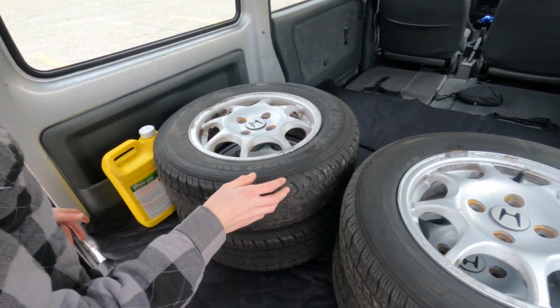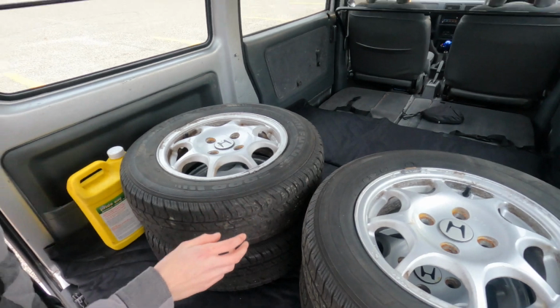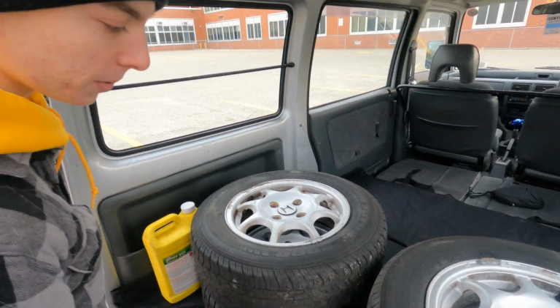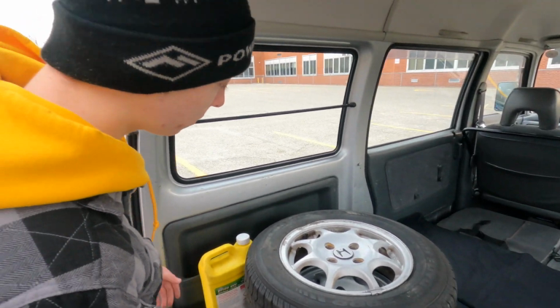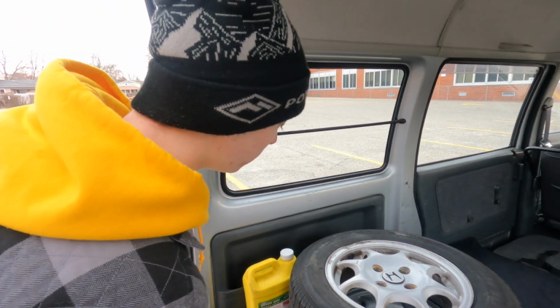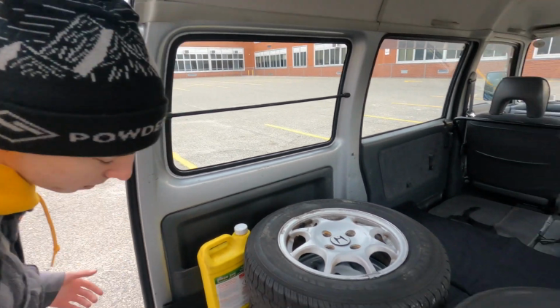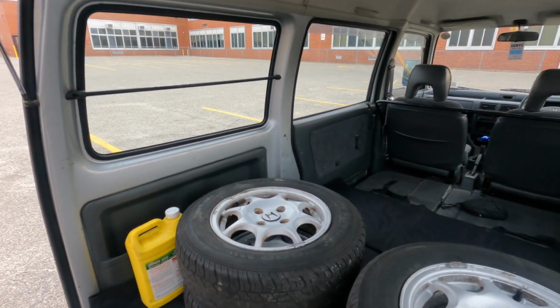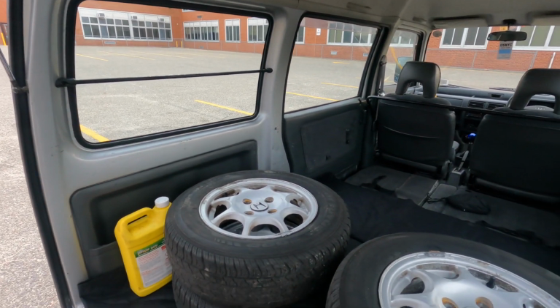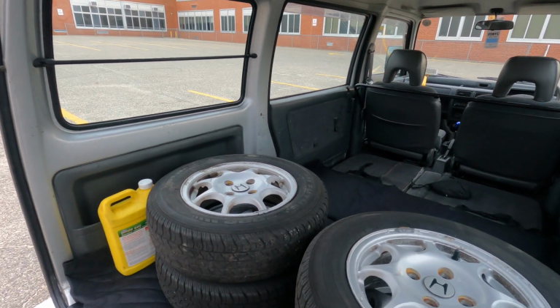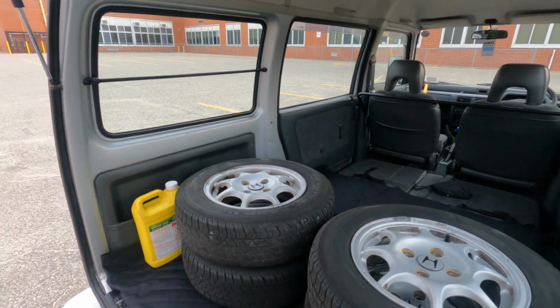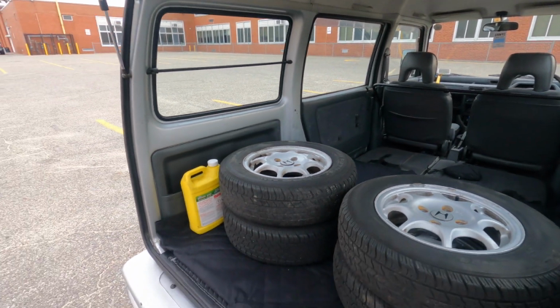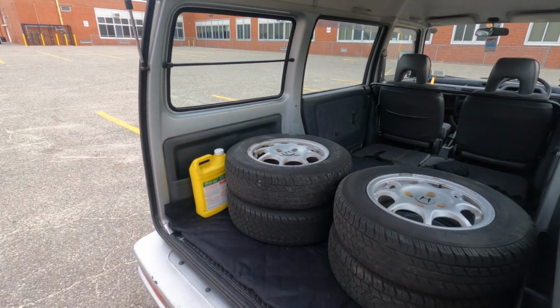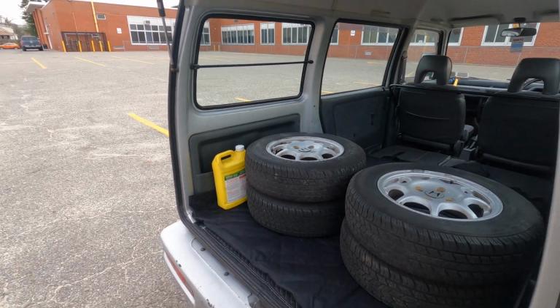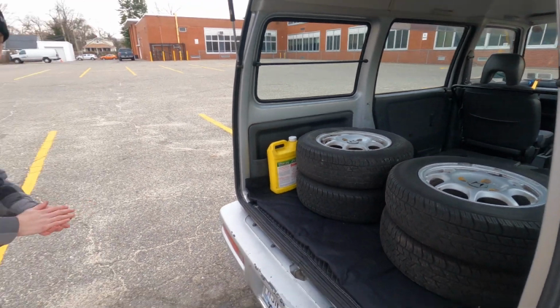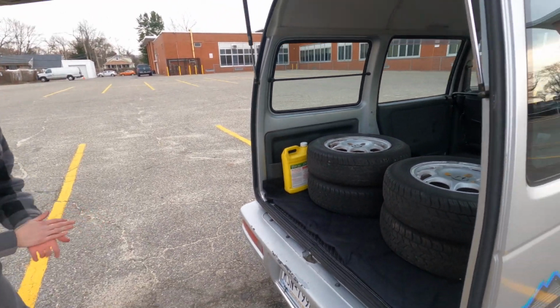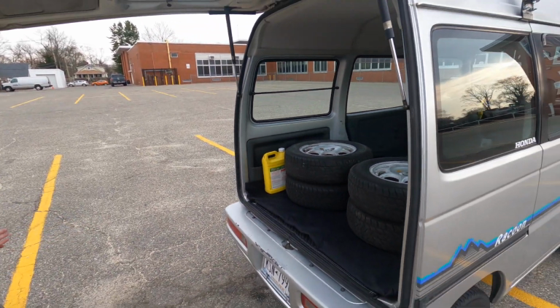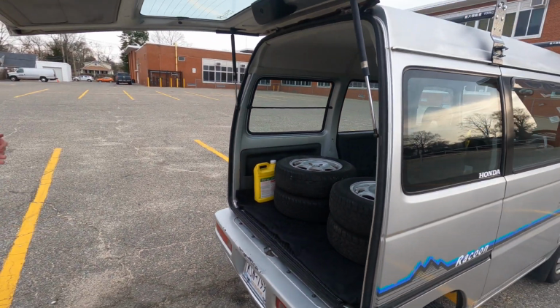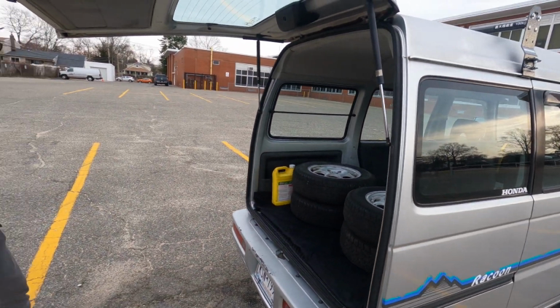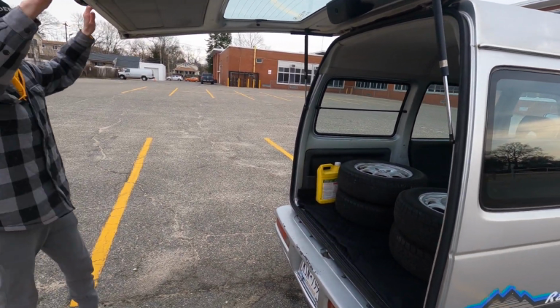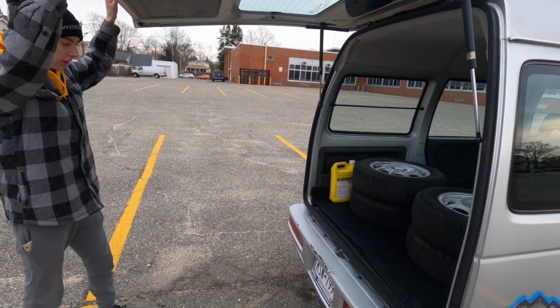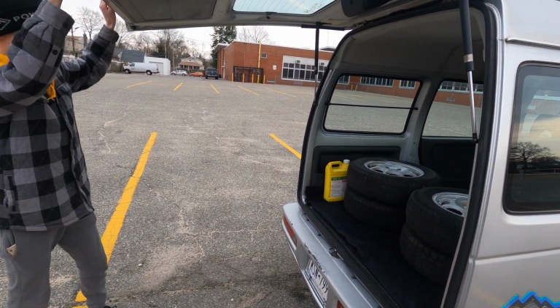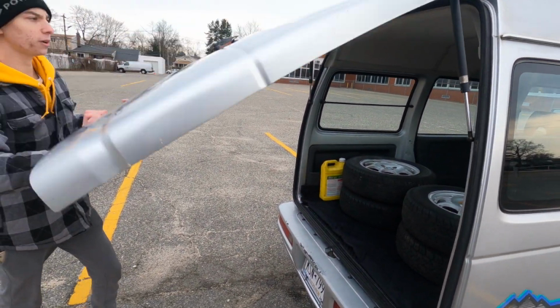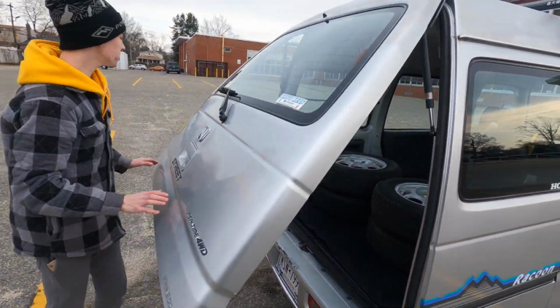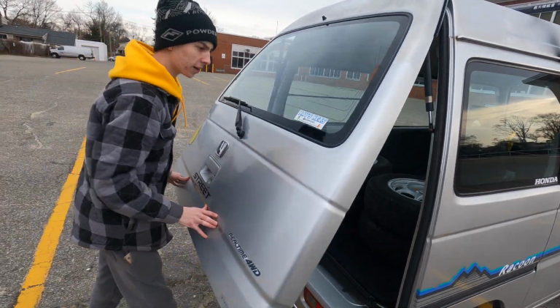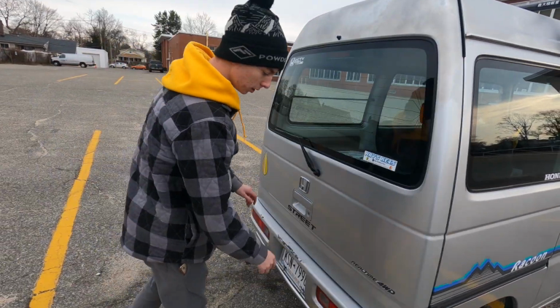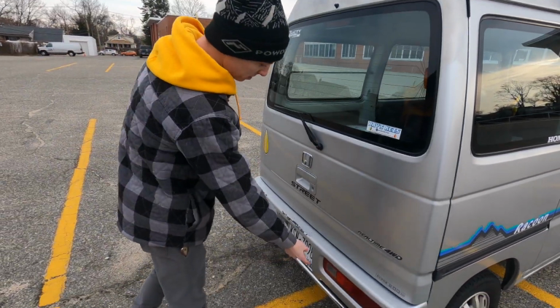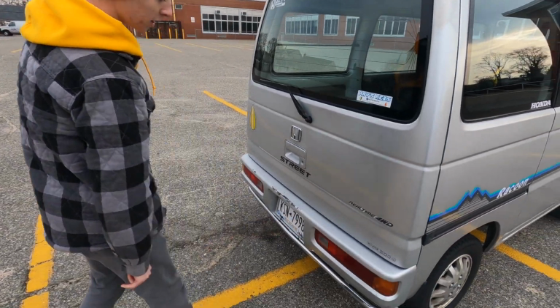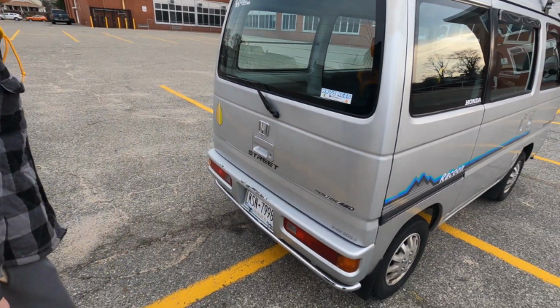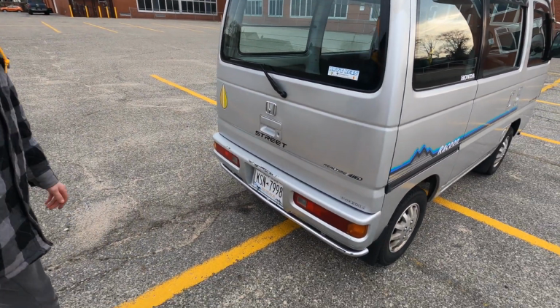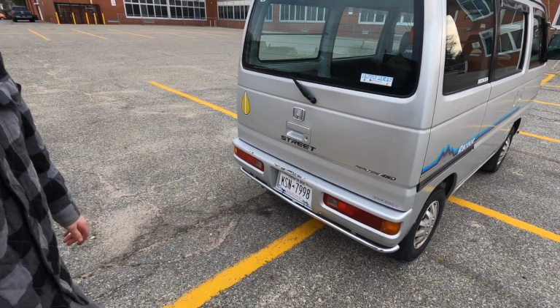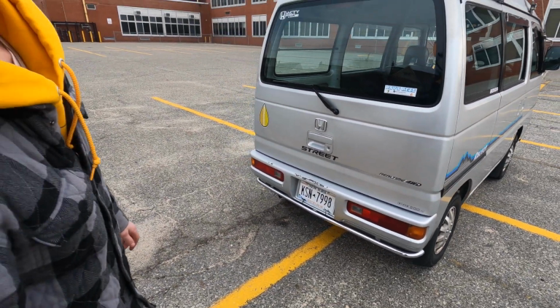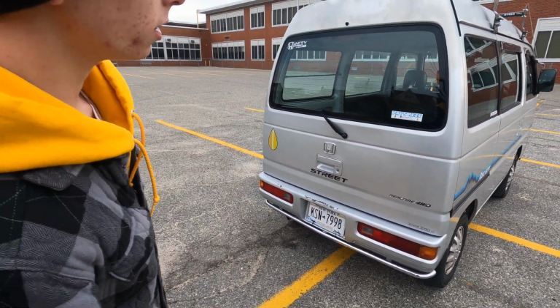They're in pretty decent shape and they look really great too. These are definitely one of the most popular wheels. You can refinish them any color you want — I think it would look pretty good. And in the back it's got the chrome bumpers back here as well.